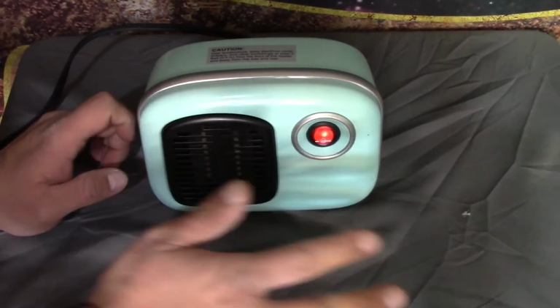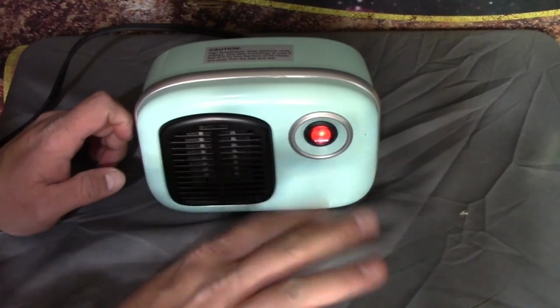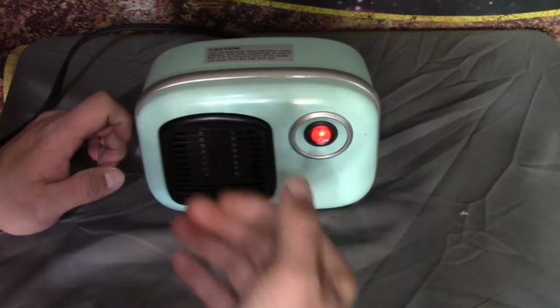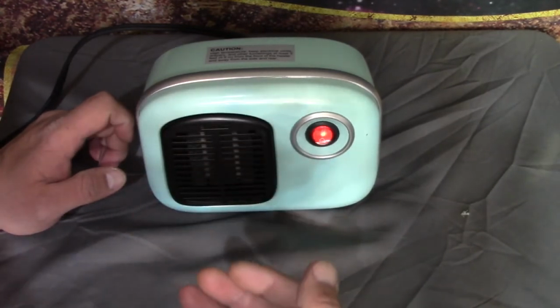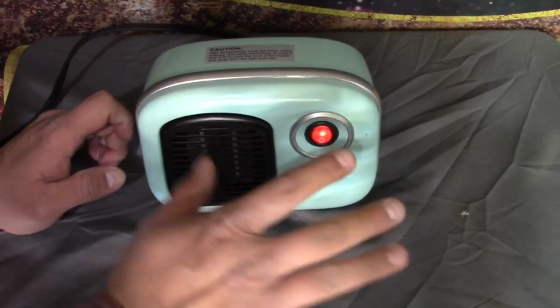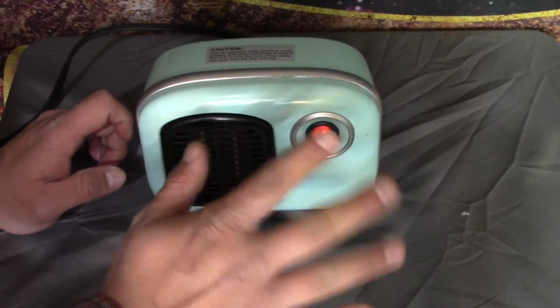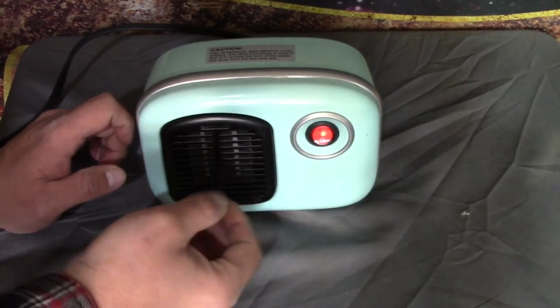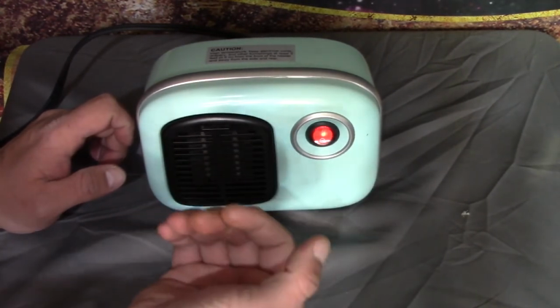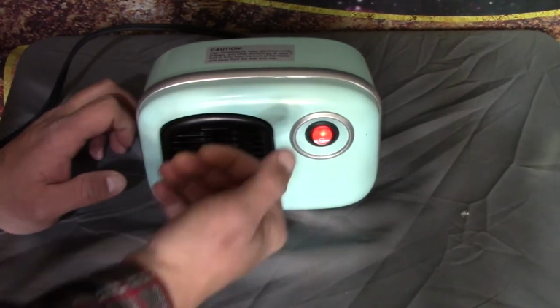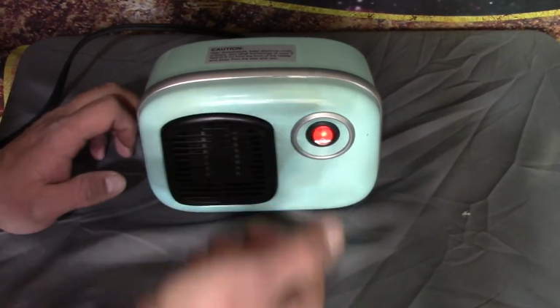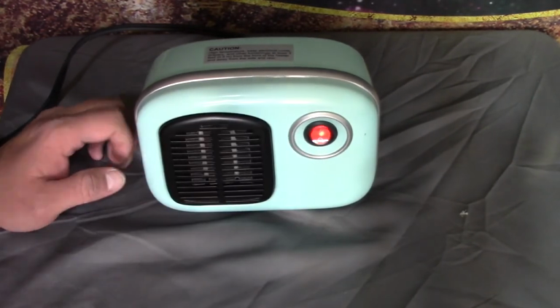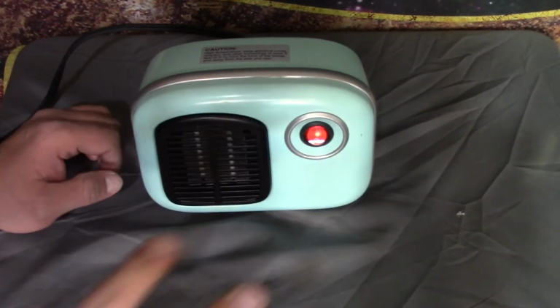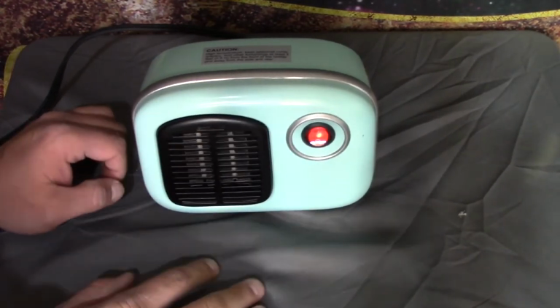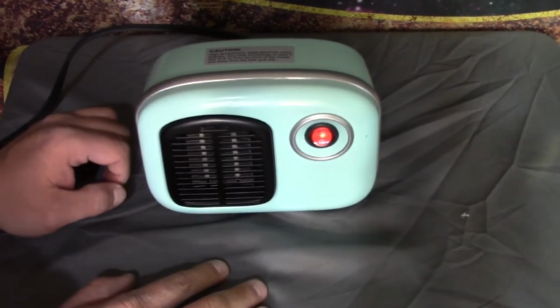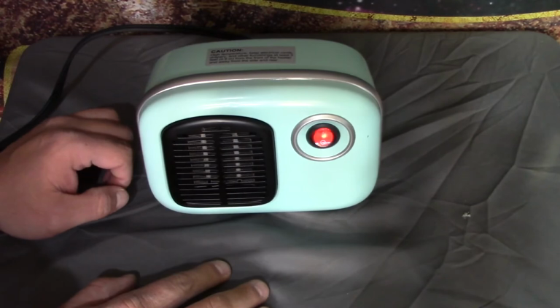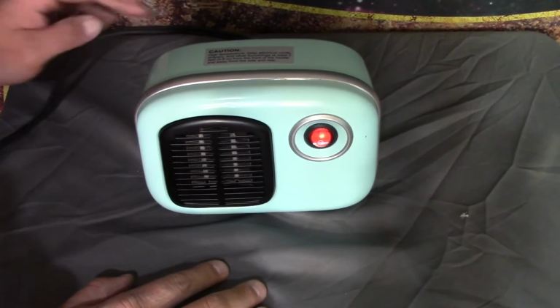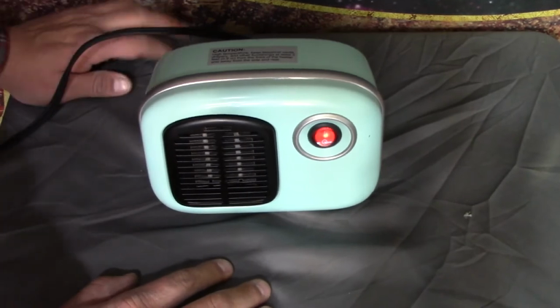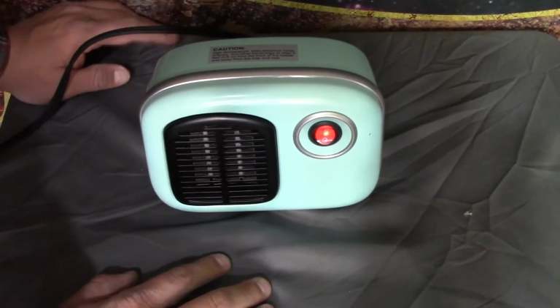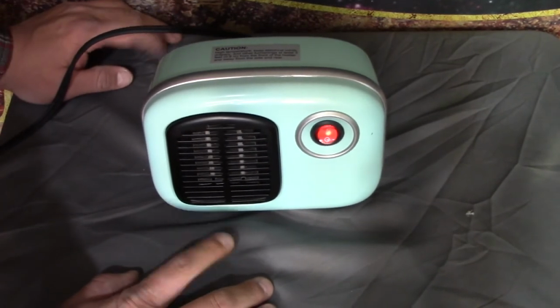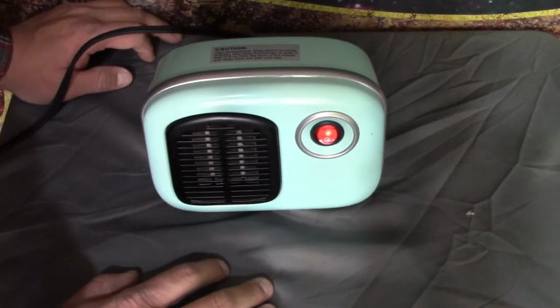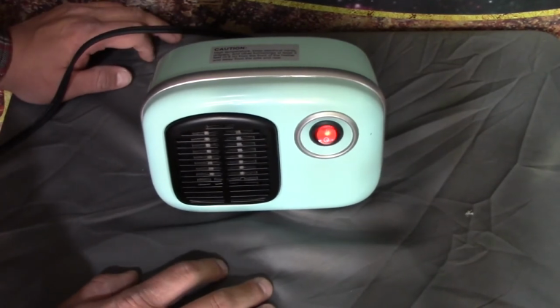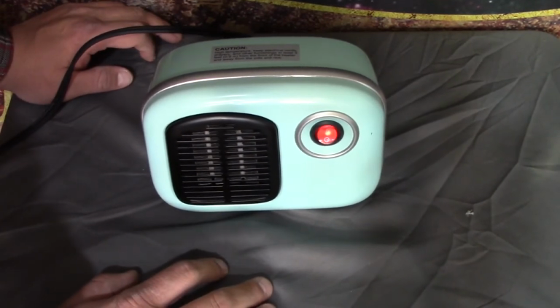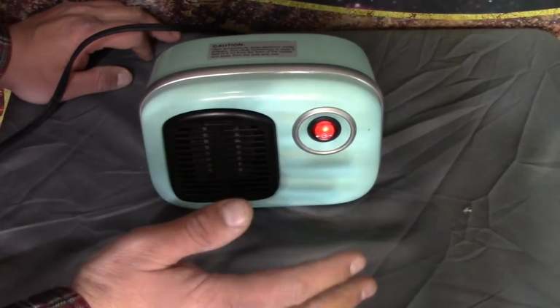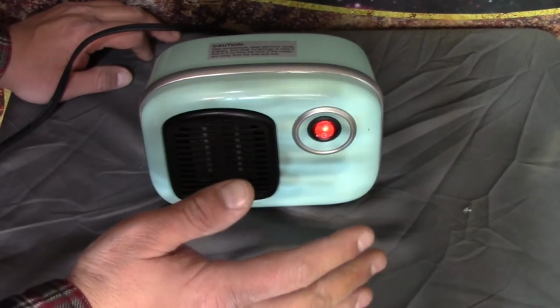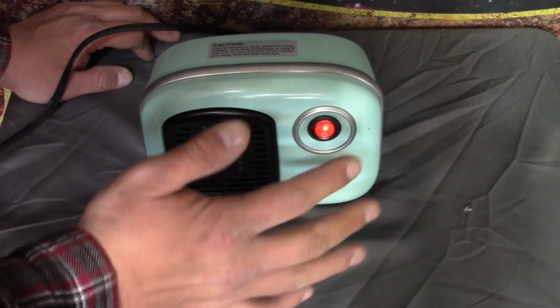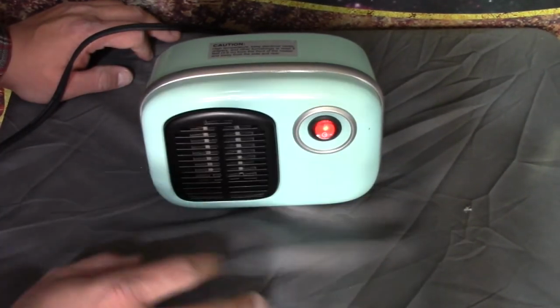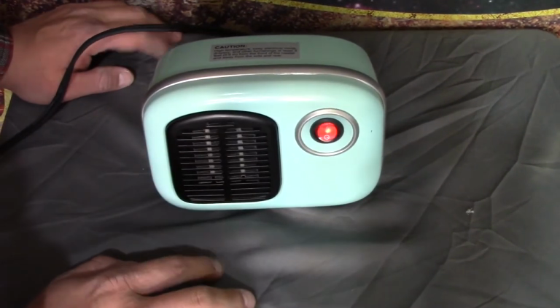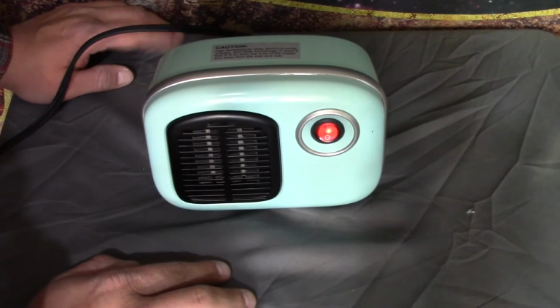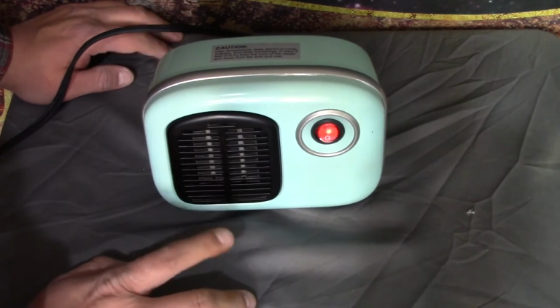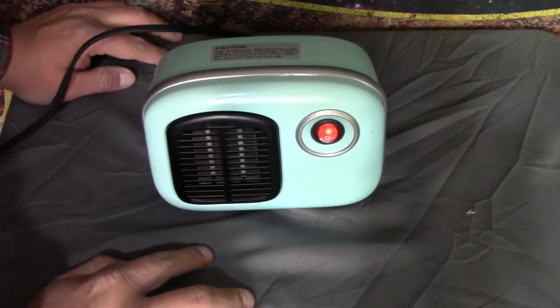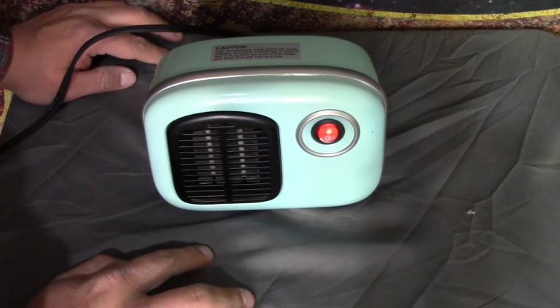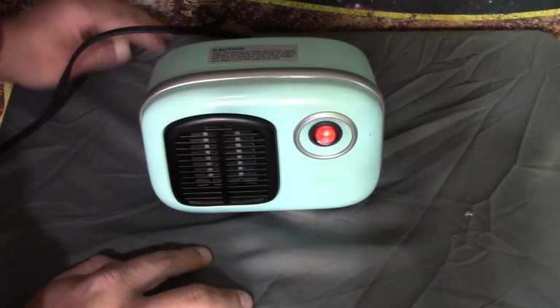Damn, that puts off some pretty good heat, actually. So yeah, that's the little $10 space heater from Walmart. The biggest thing I also wanted to know was how loud it was.